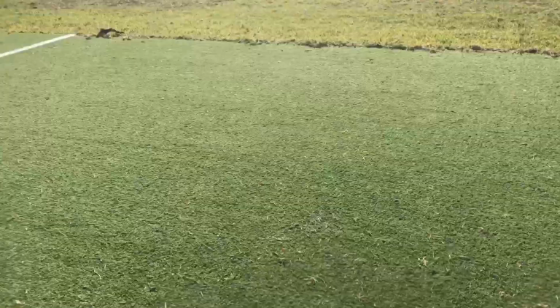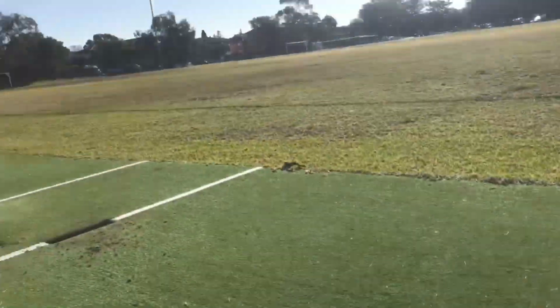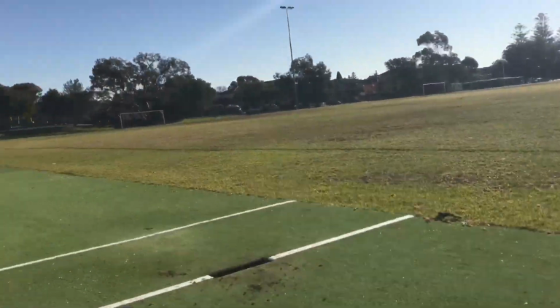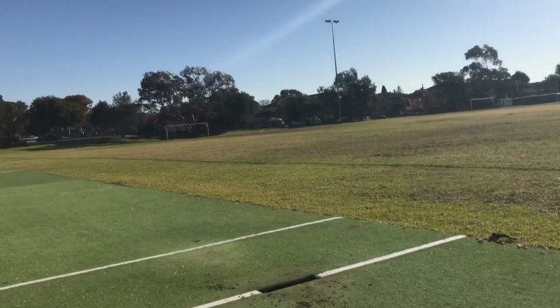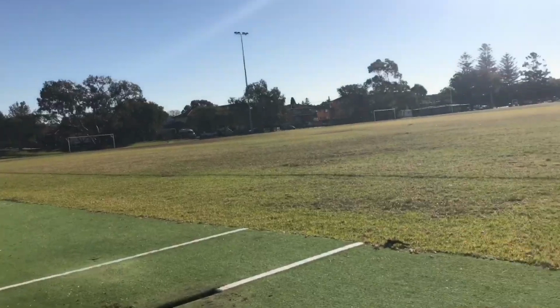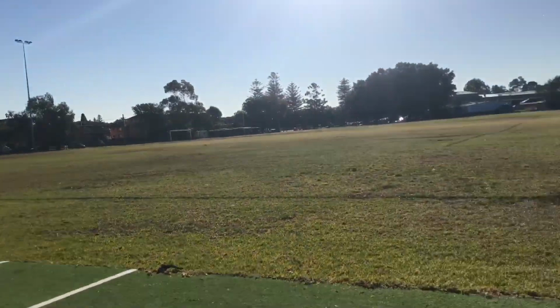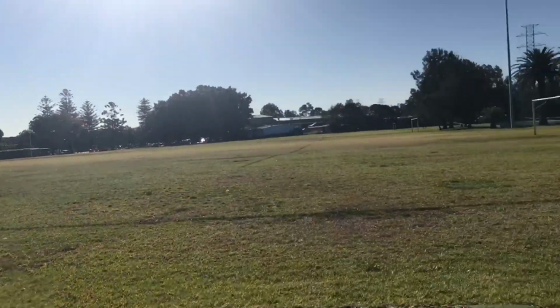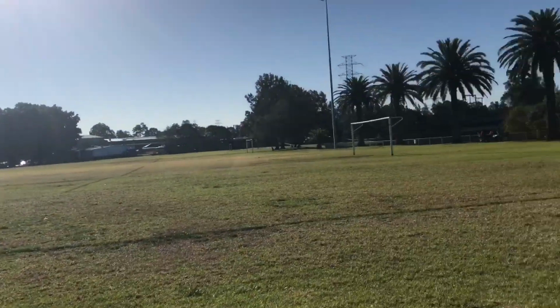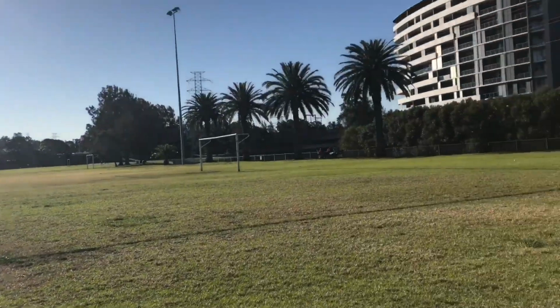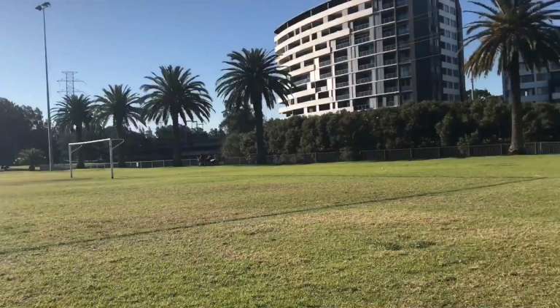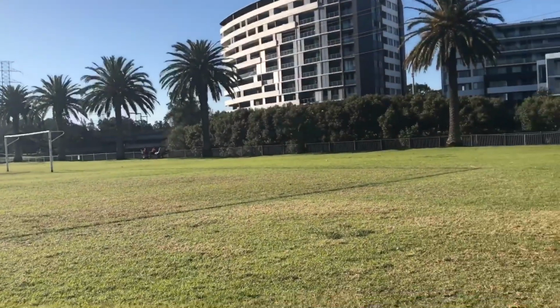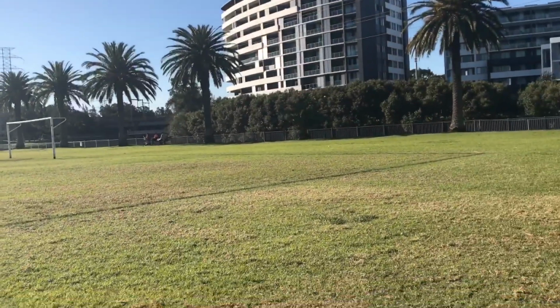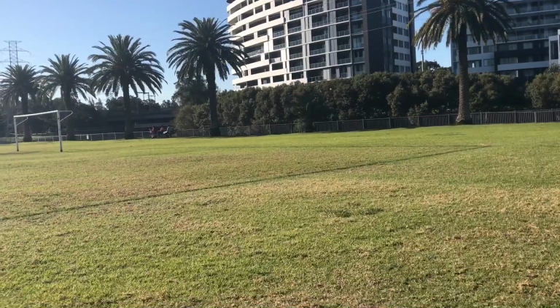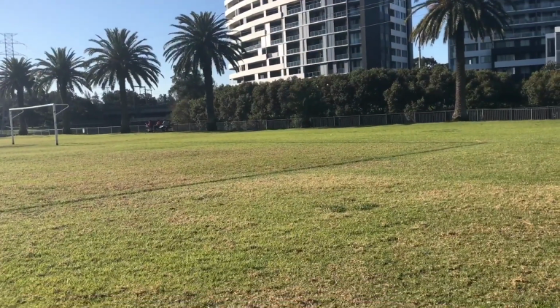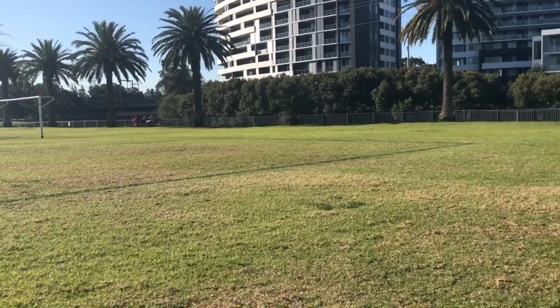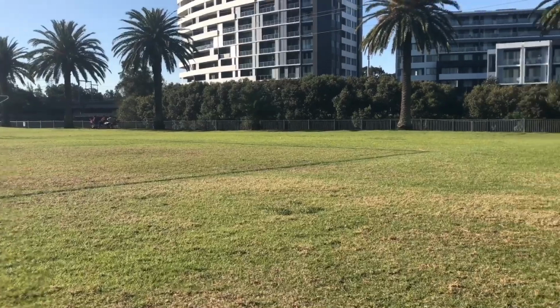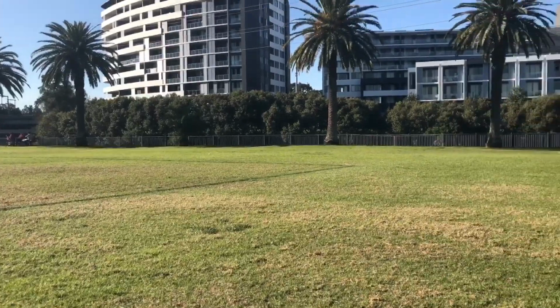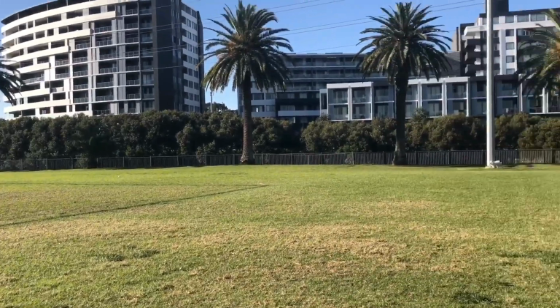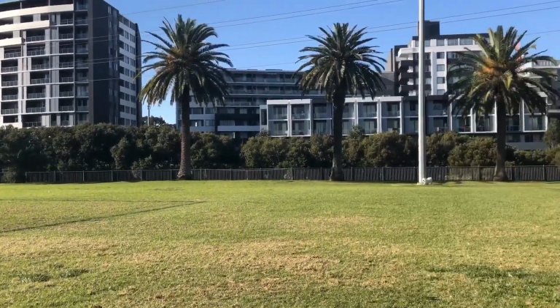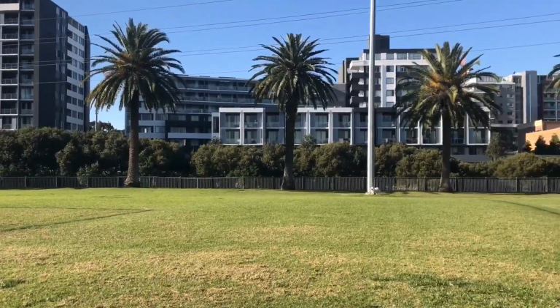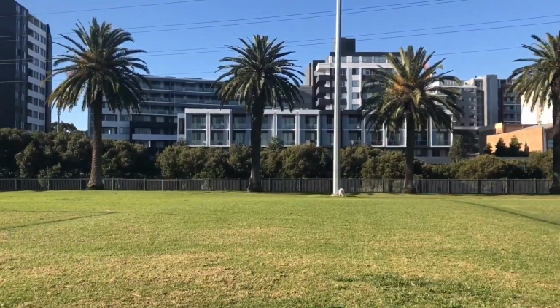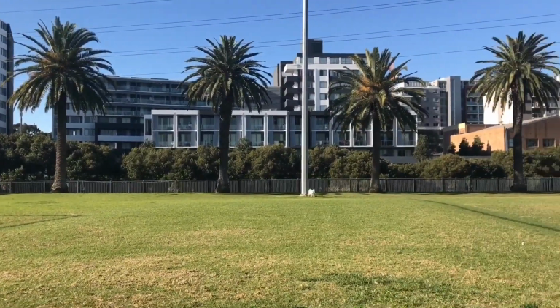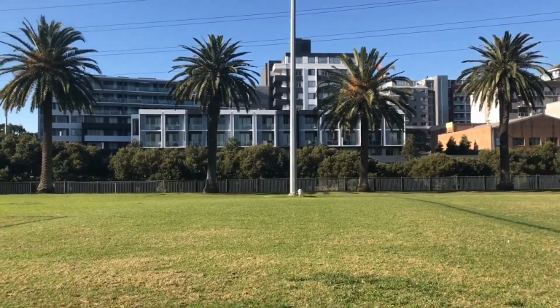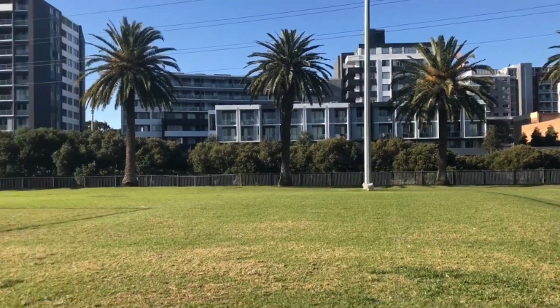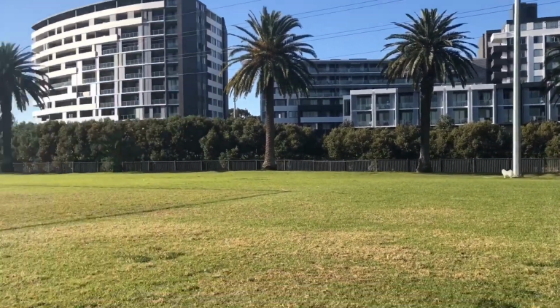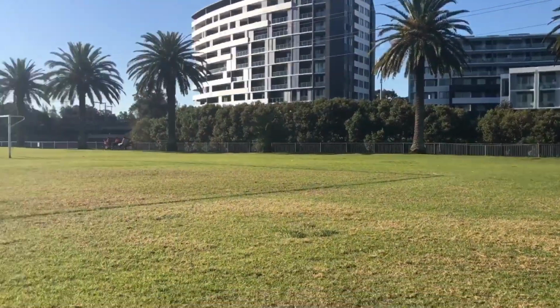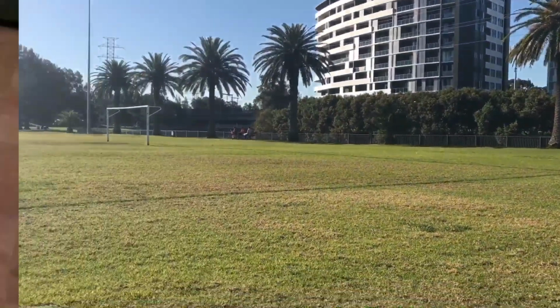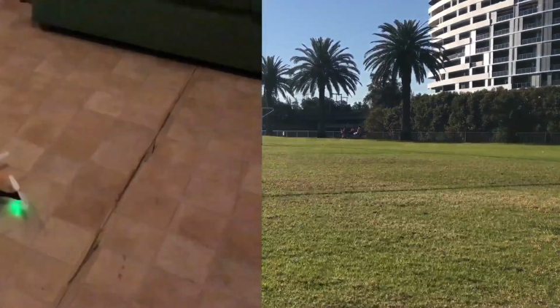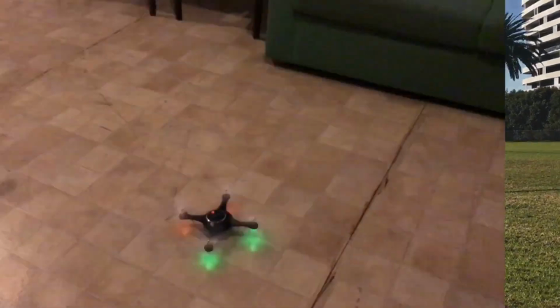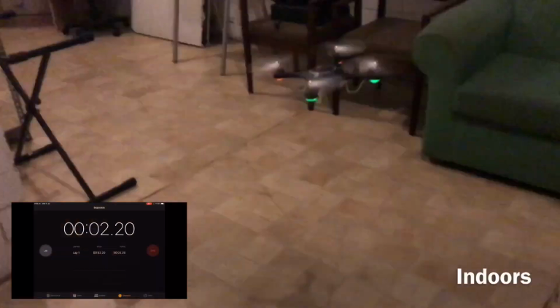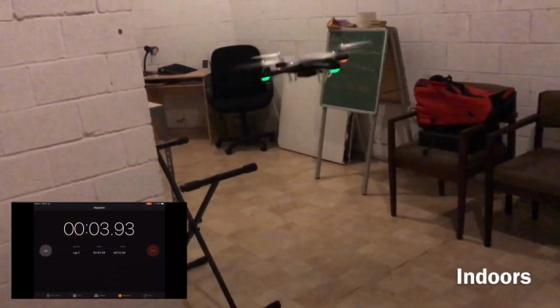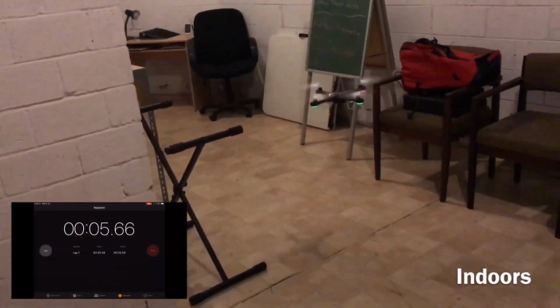A very good day, as you can see — great day for flying drones. Straight after this clip I'll be doing the indoor battery test, so I'll see you guys at the end of the video.